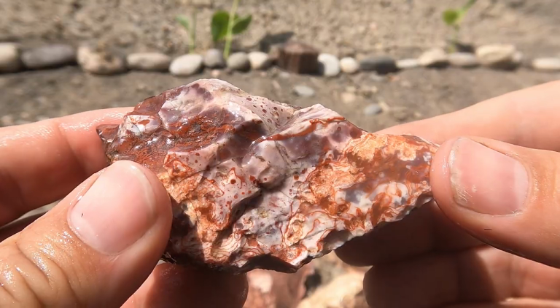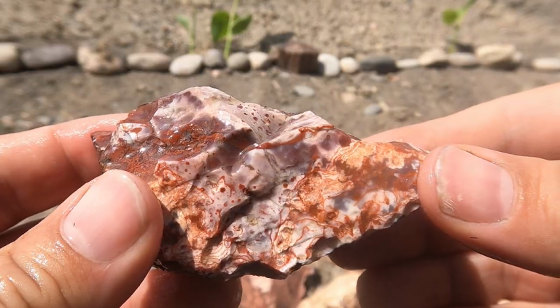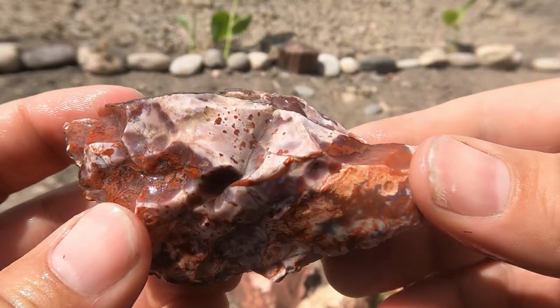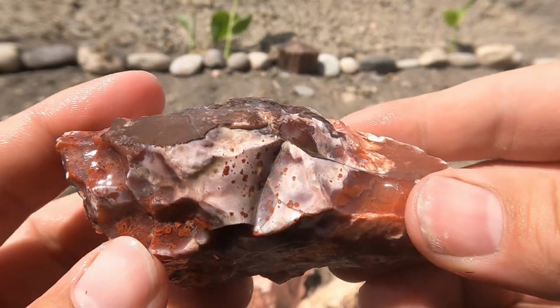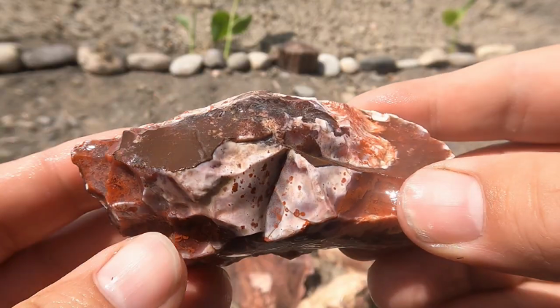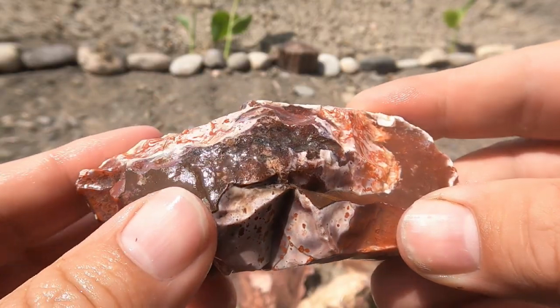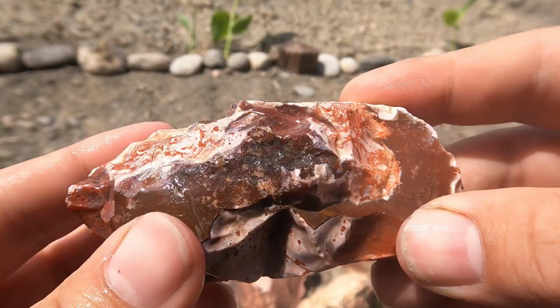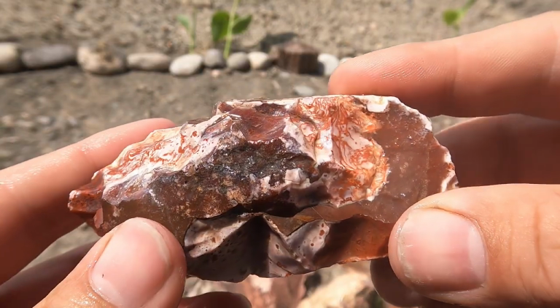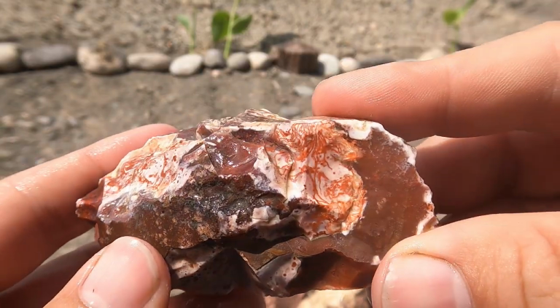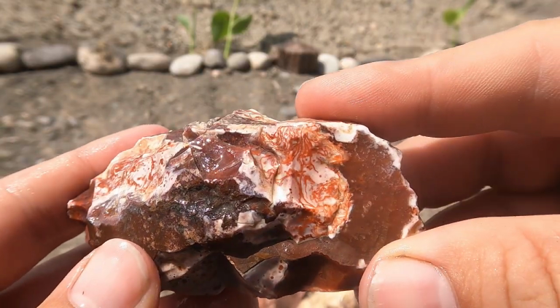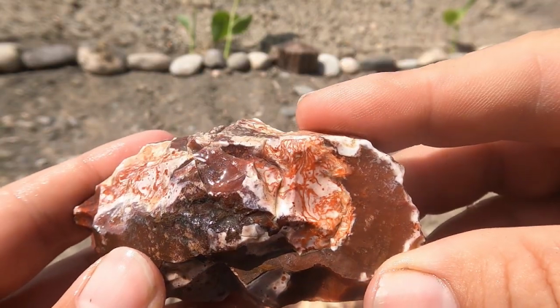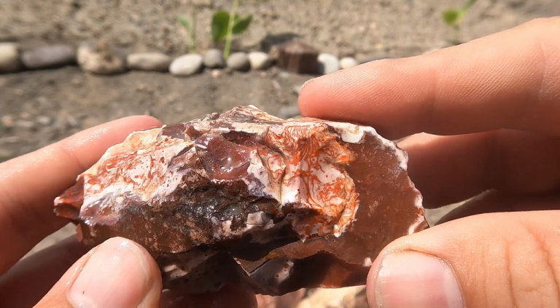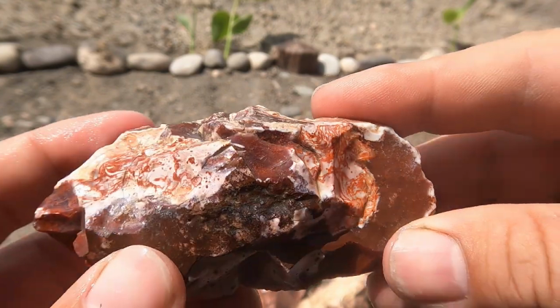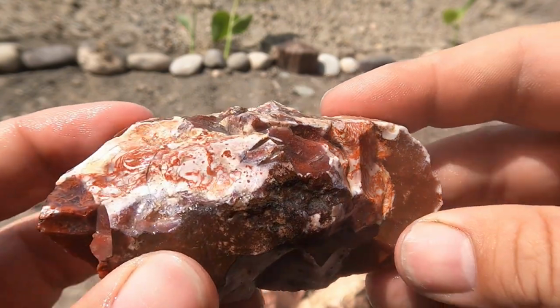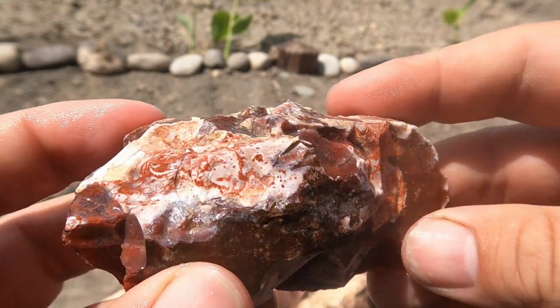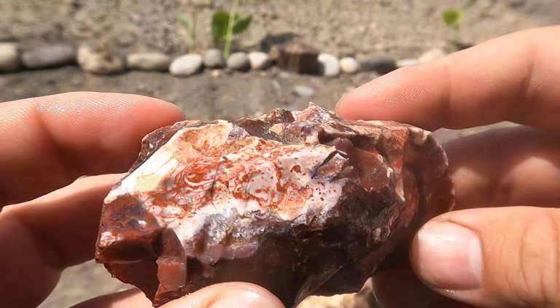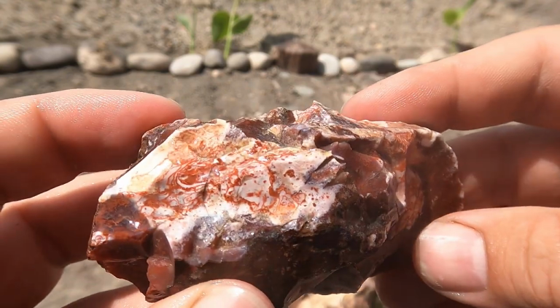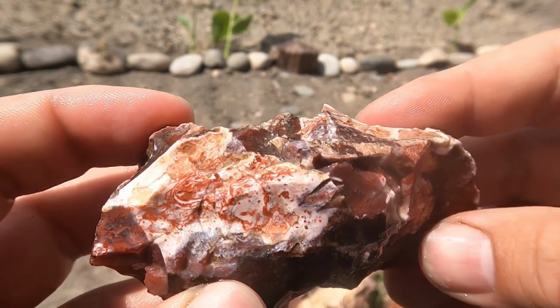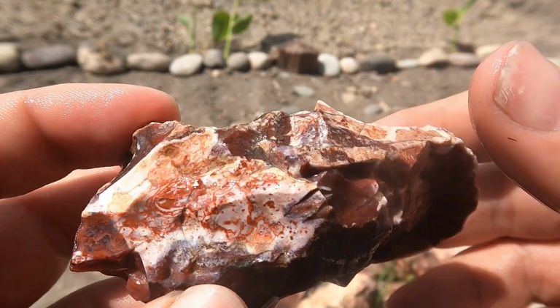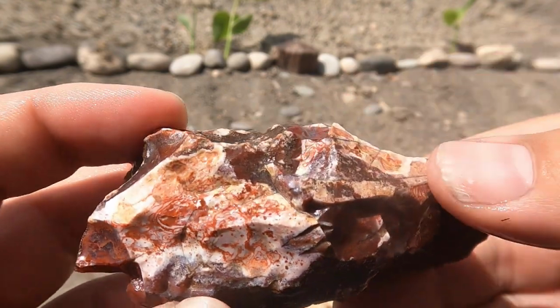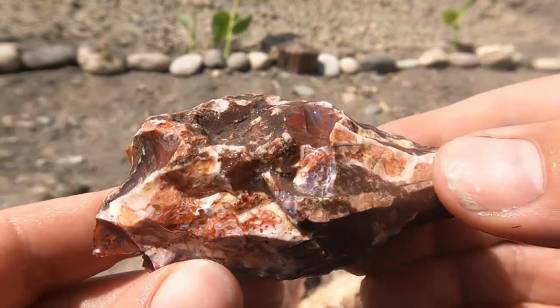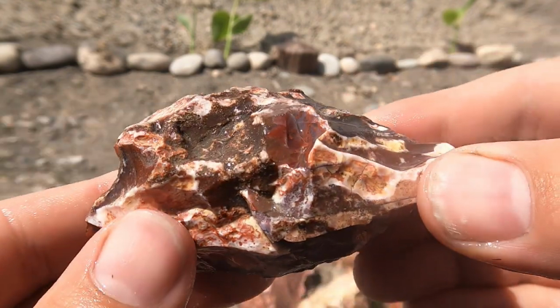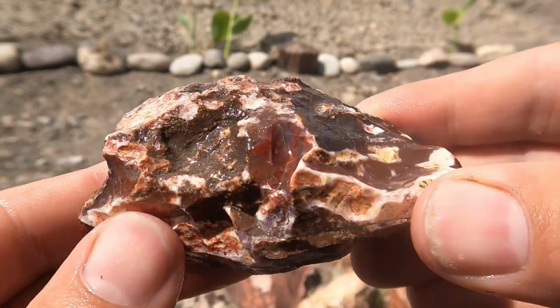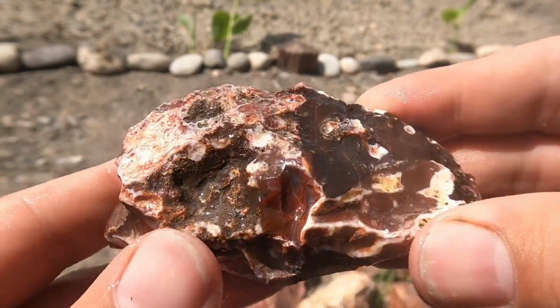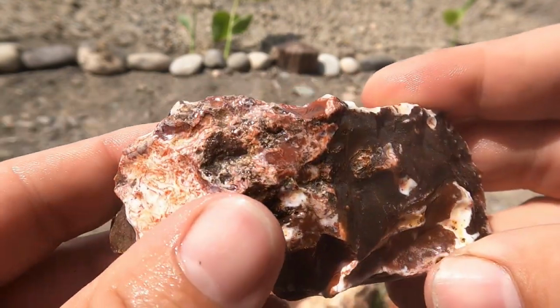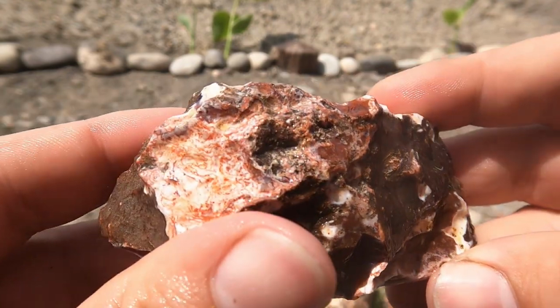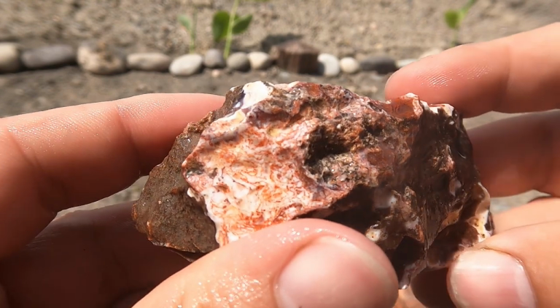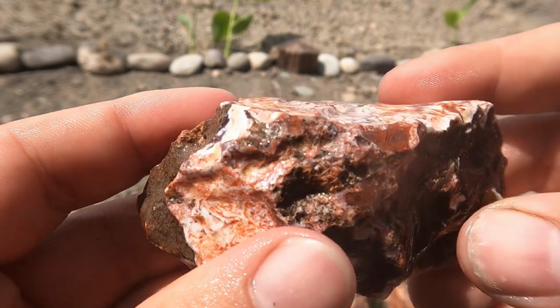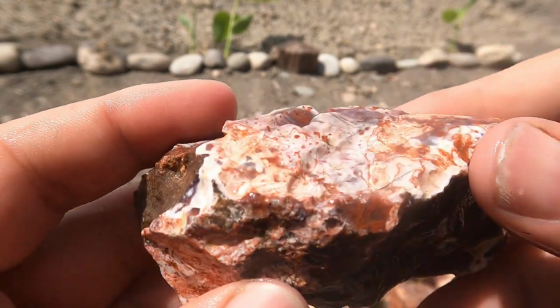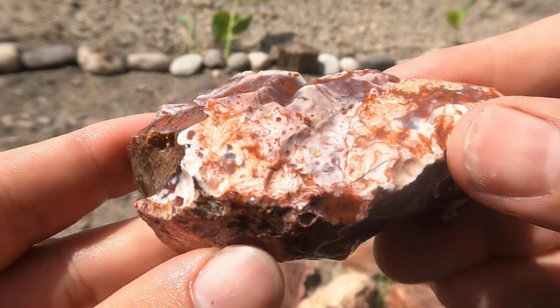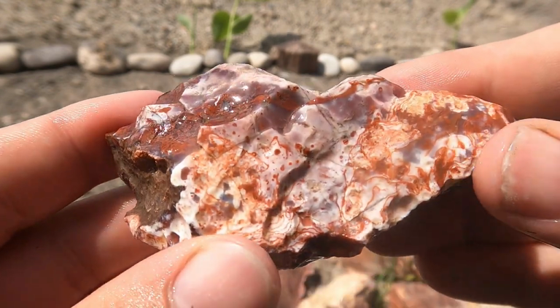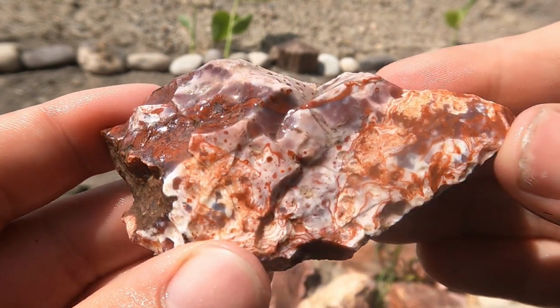Here's this one washed off. I decided not to cut it open because there were too many fractures in it, so I'll have to try and do something else with it later. So many cool patterns on the outside though.